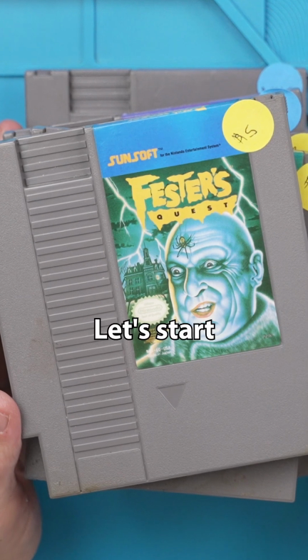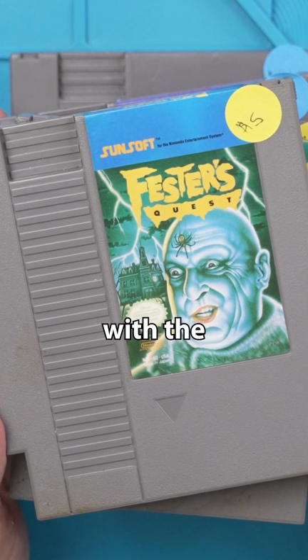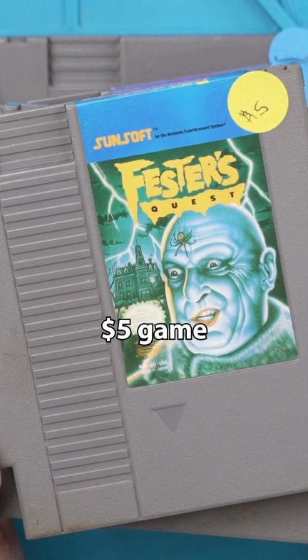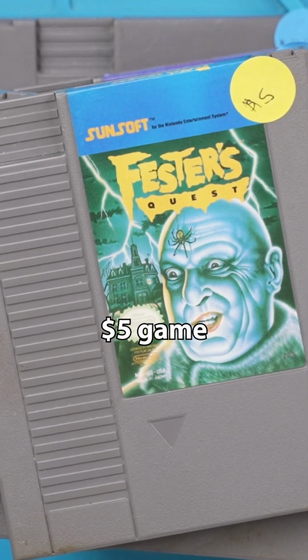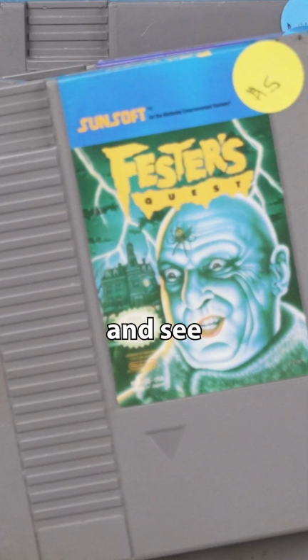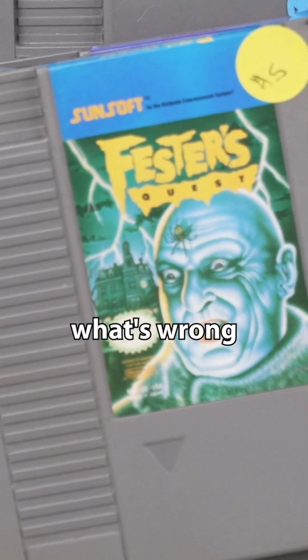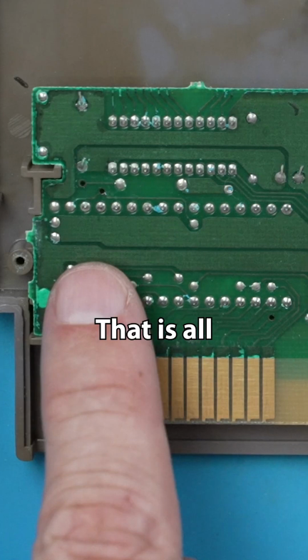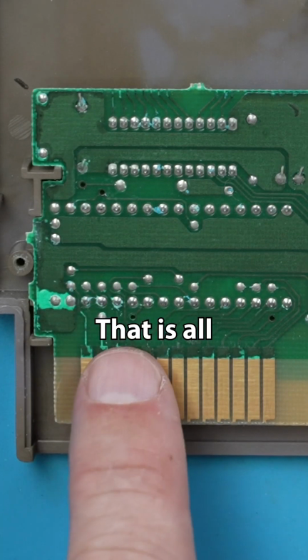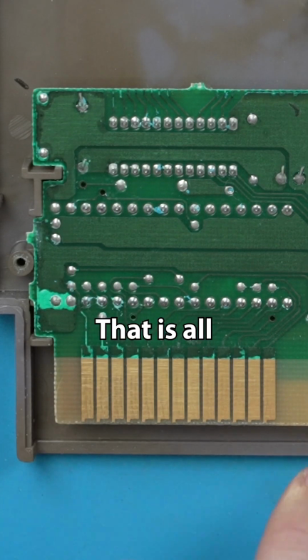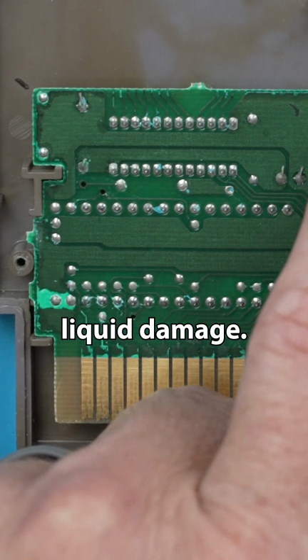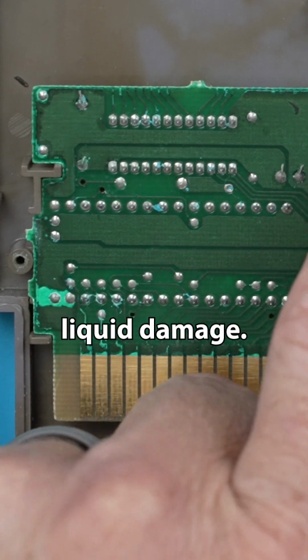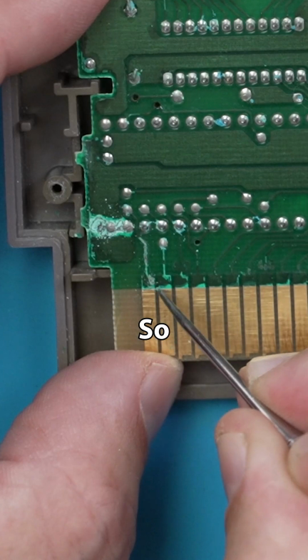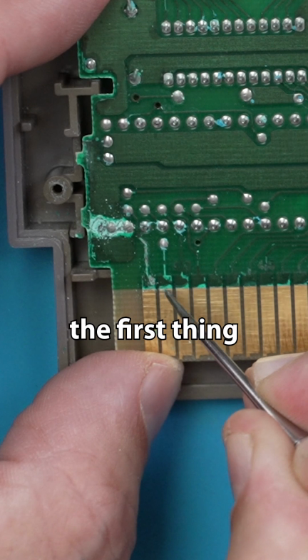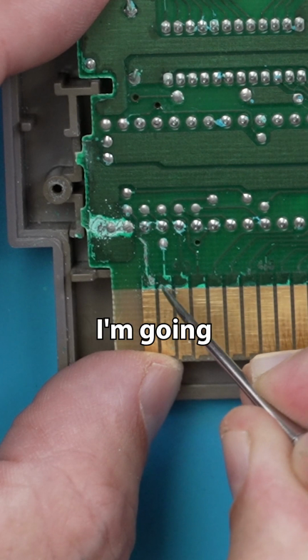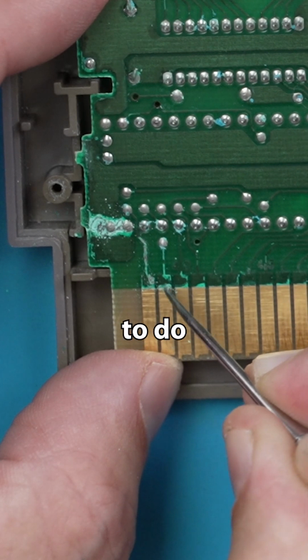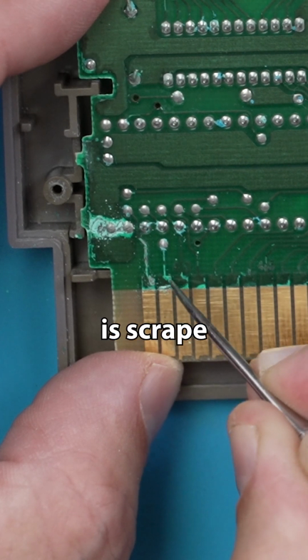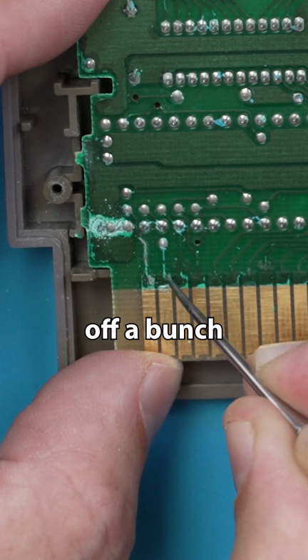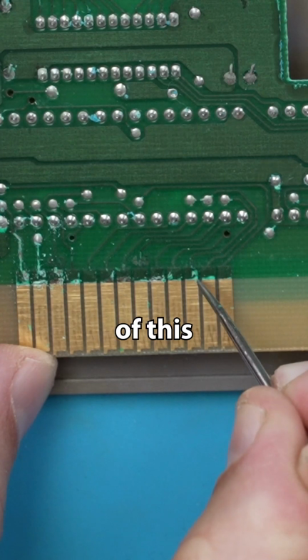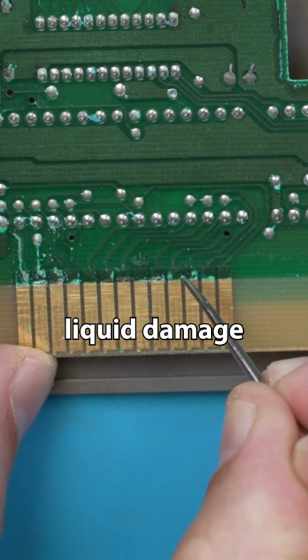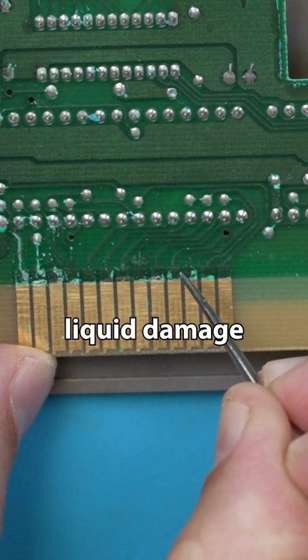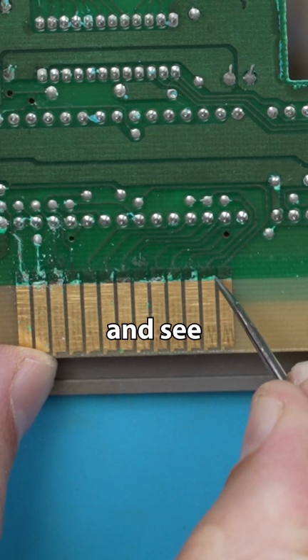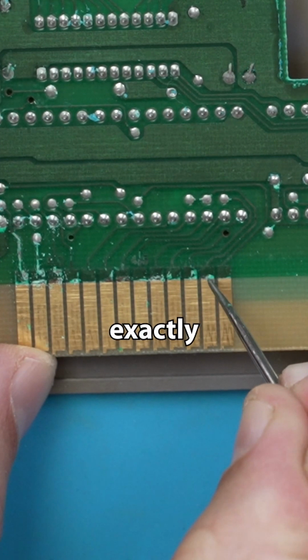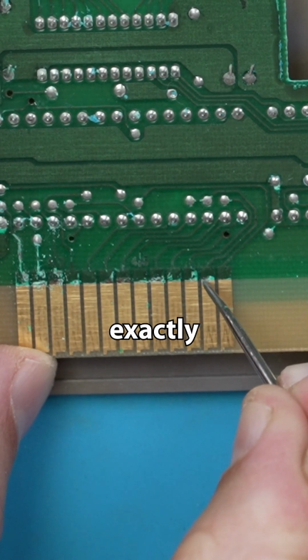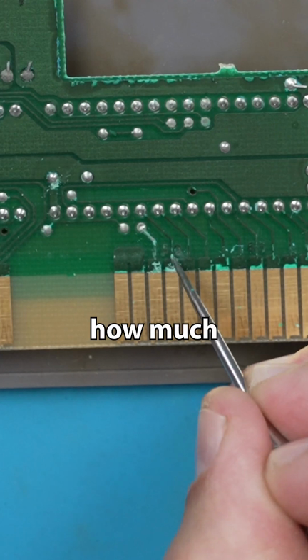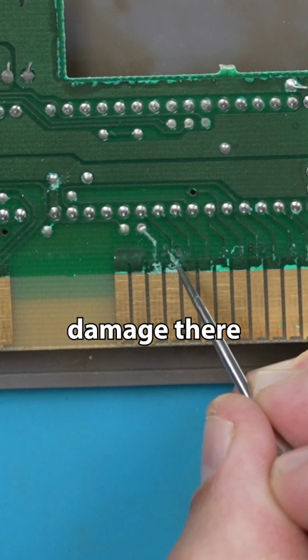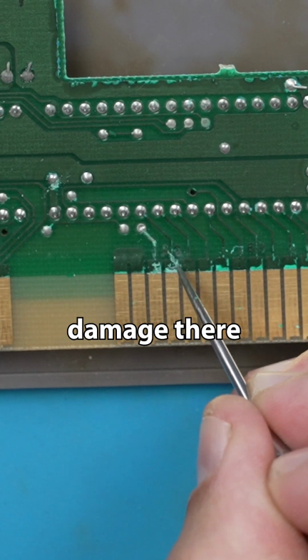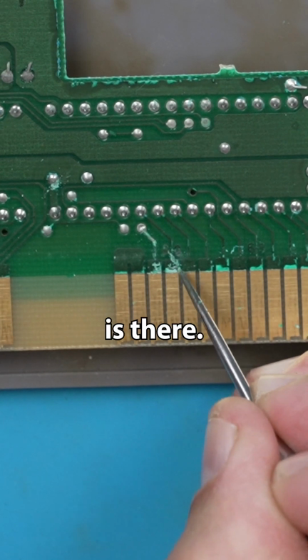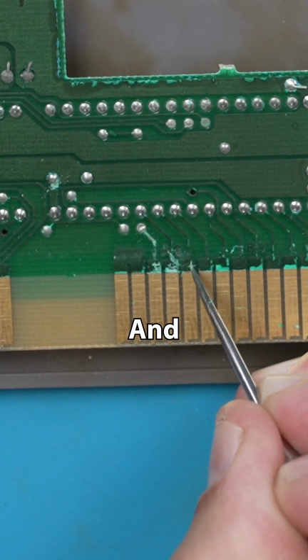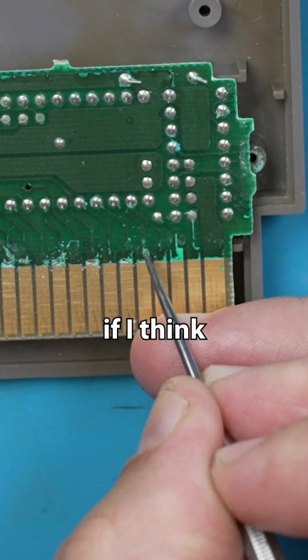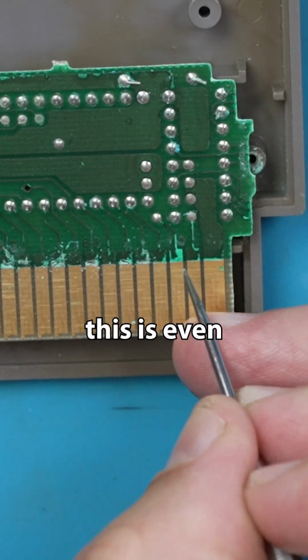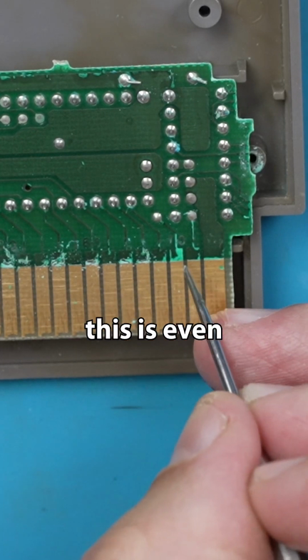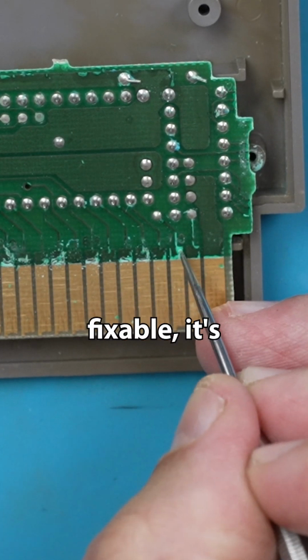Let's start with the $5 game and see what's wrong with it. That is all liquid damage. So the first thing I'm gonna do is scrape off a bunch of this liquid damage and see exactly how much damage there is and if I think this is even fixable.